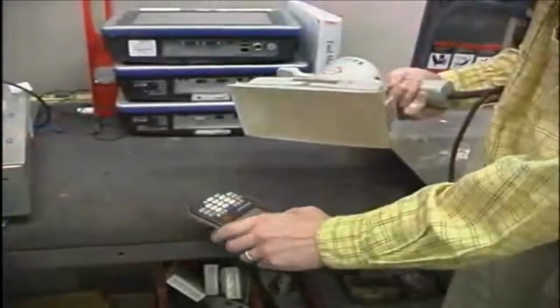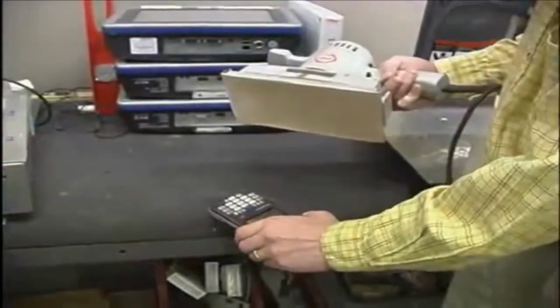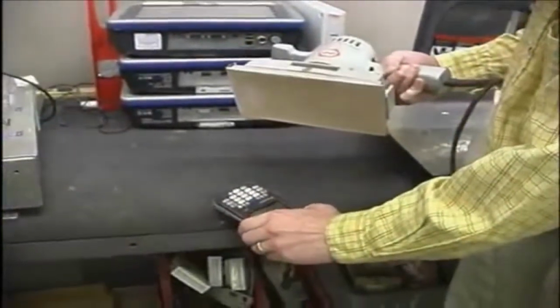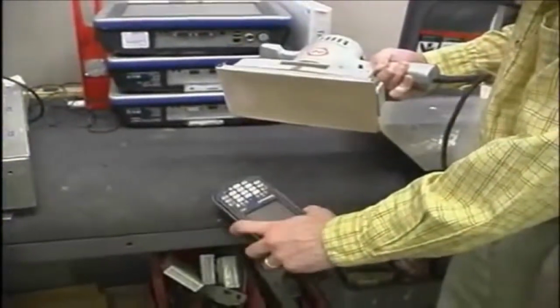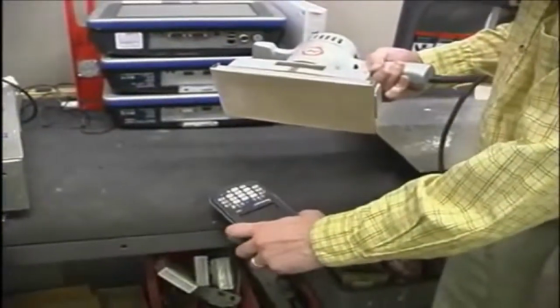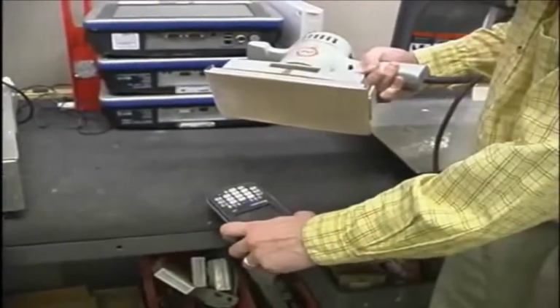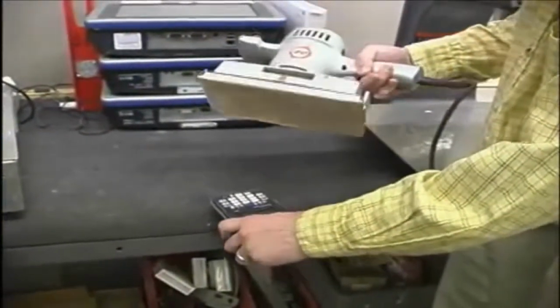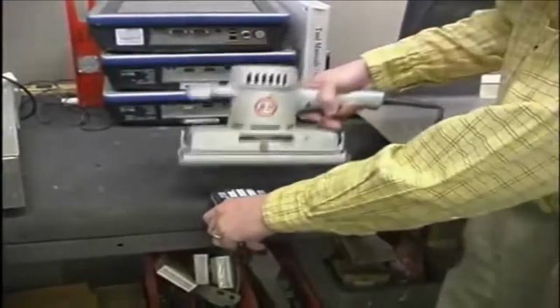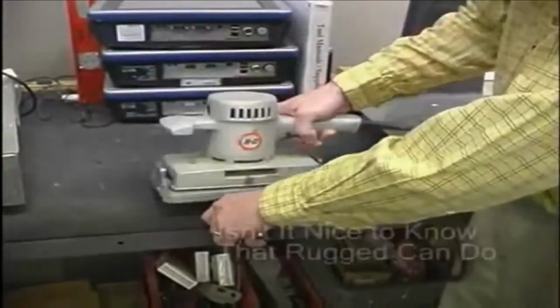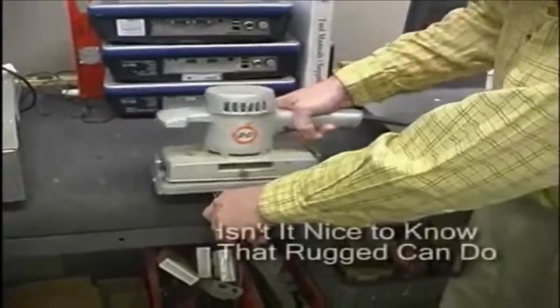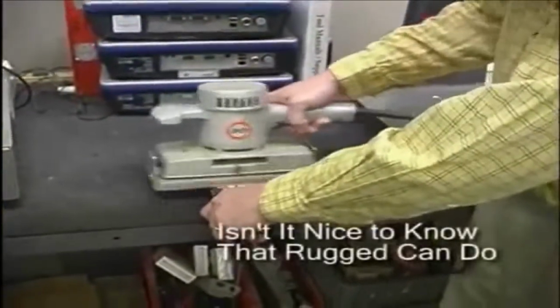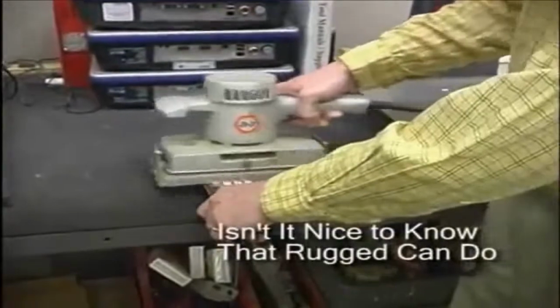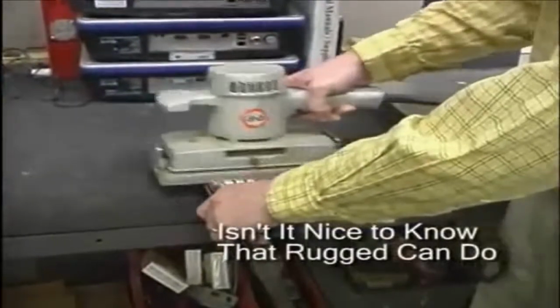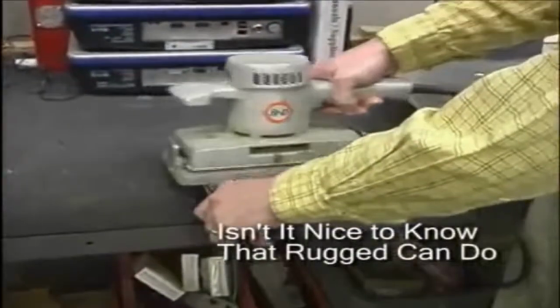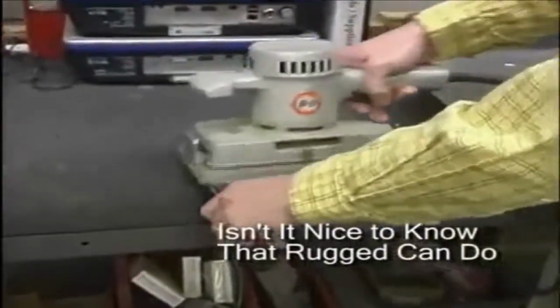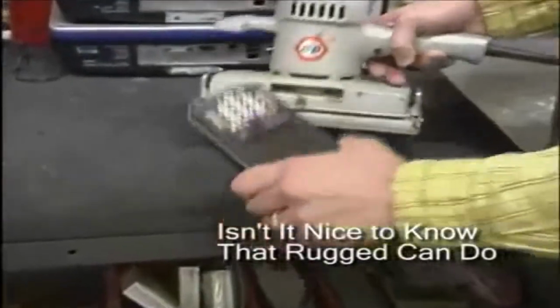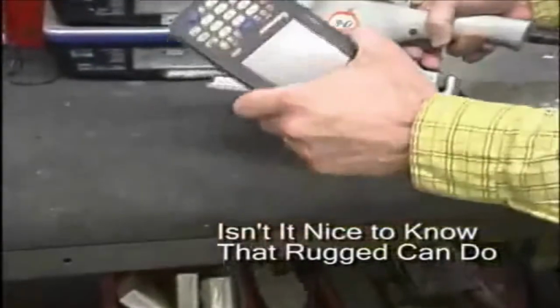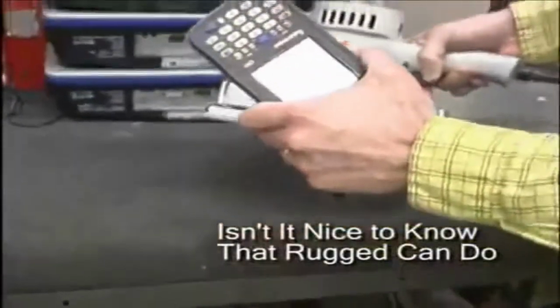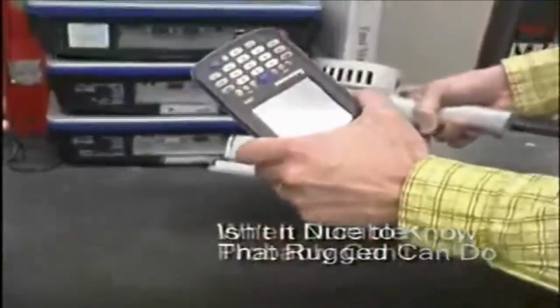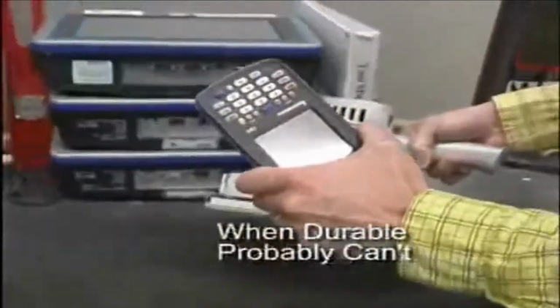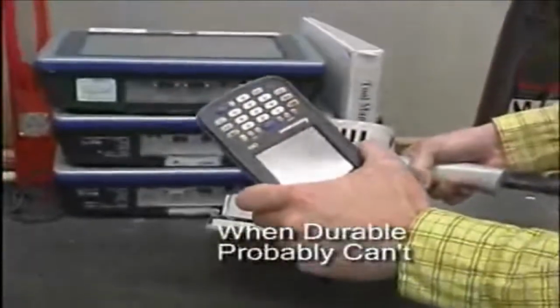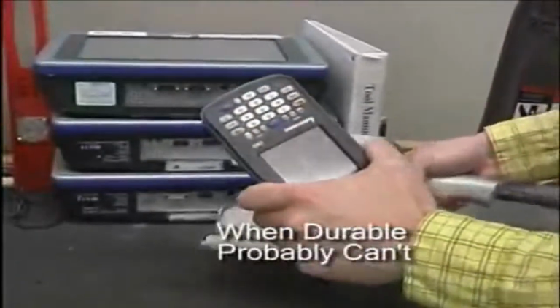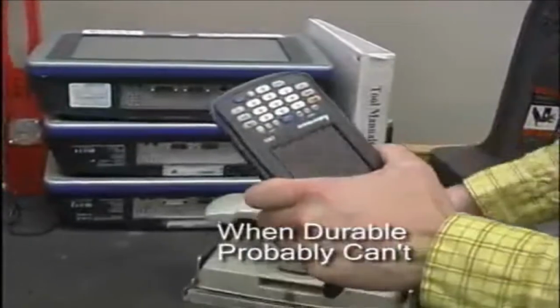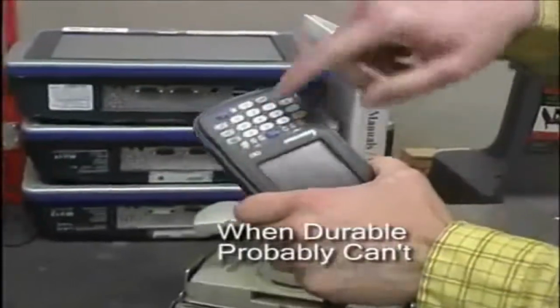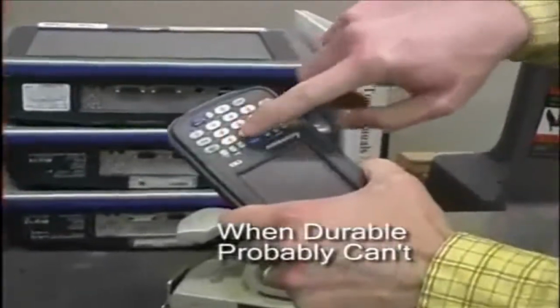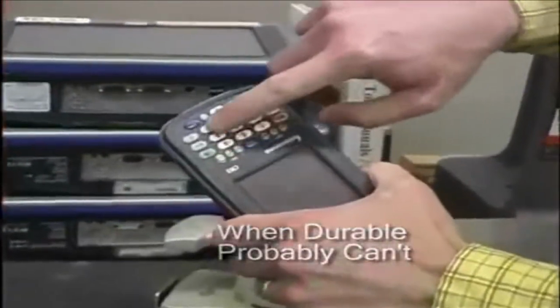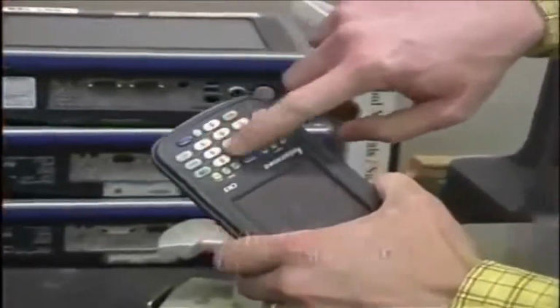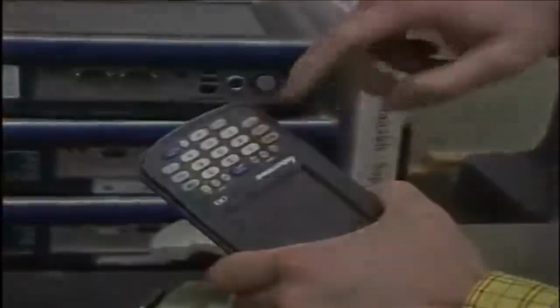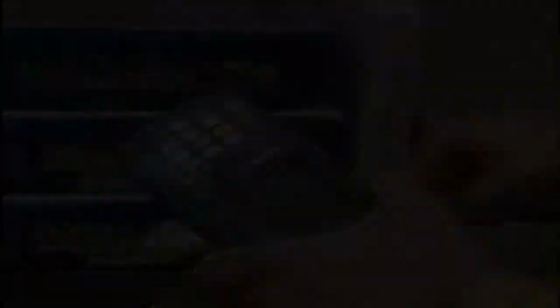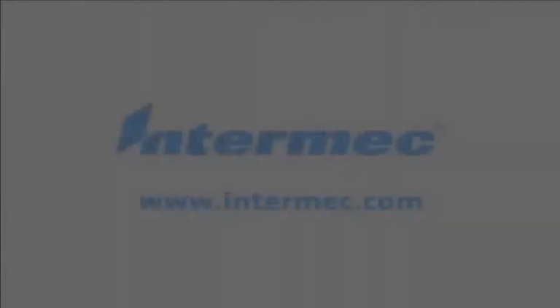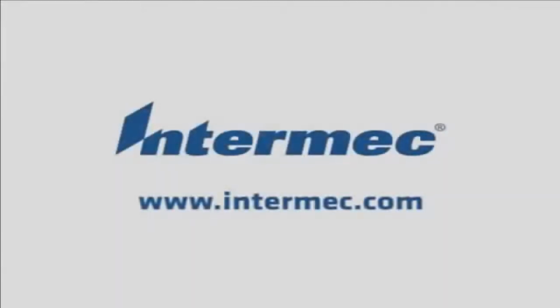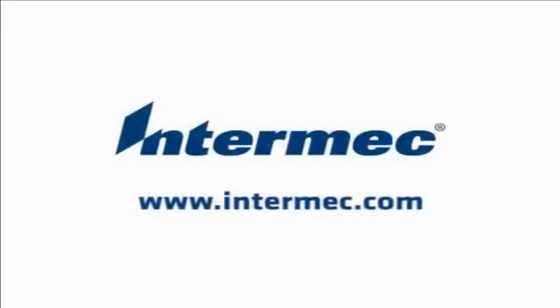The laser-etched keys are burned into the top layer of plastic of the key. As you can see, we can take off plastic with 240-grit sandpaper, and you can still see the legends on the key. Thank you for watching our video.